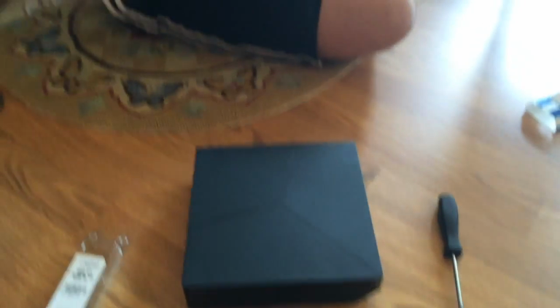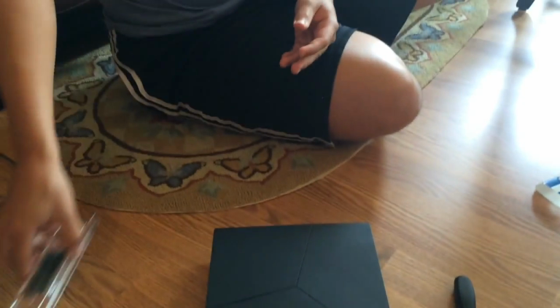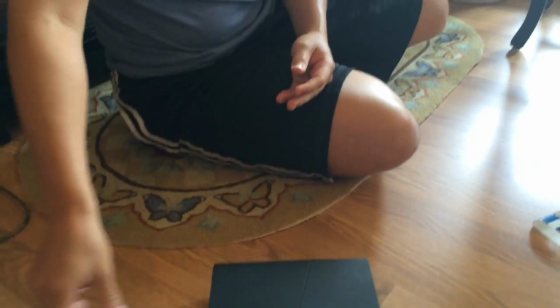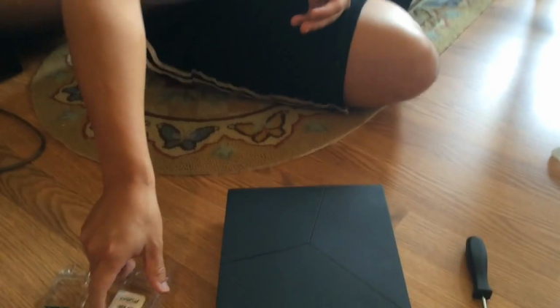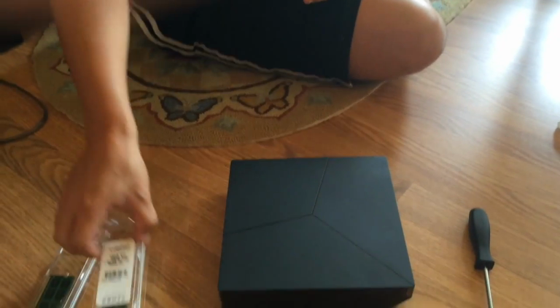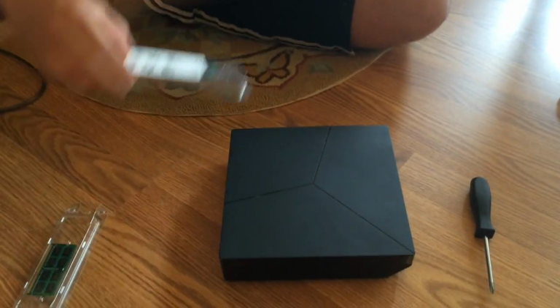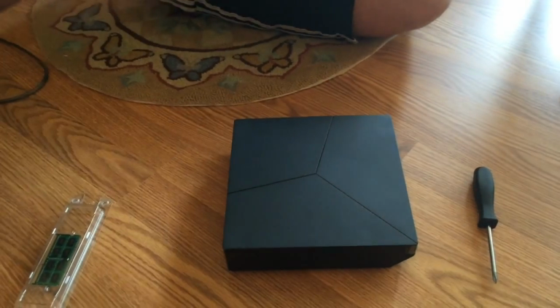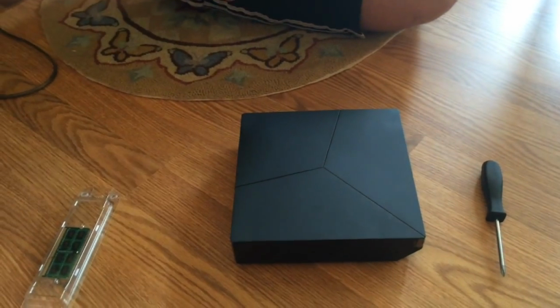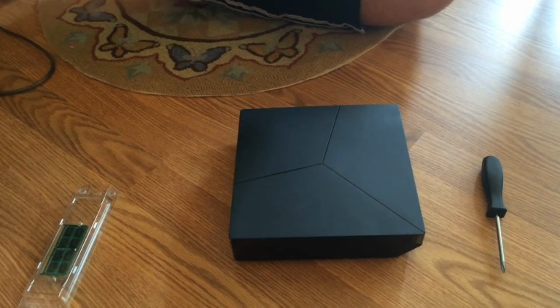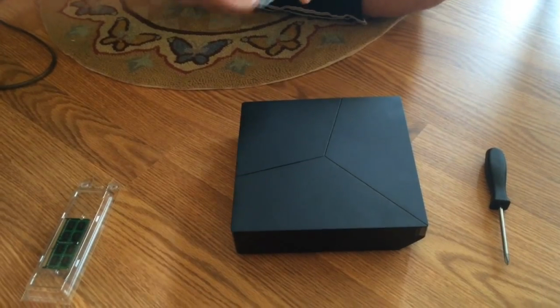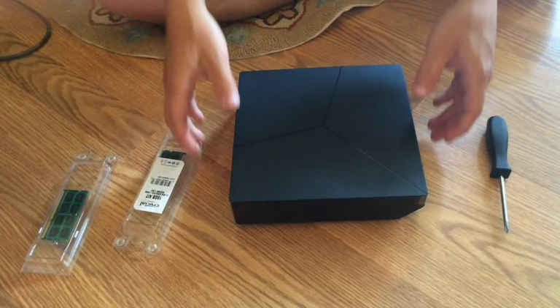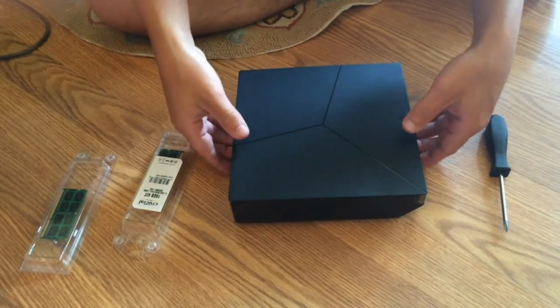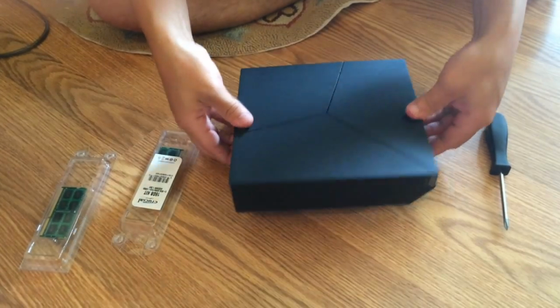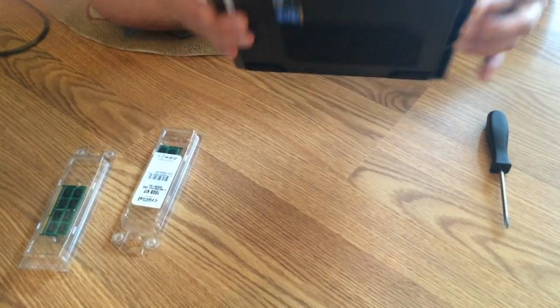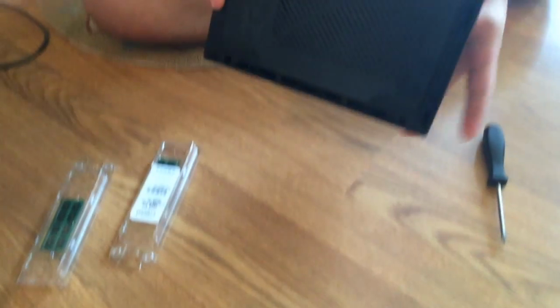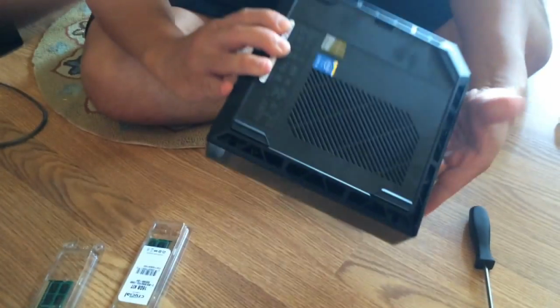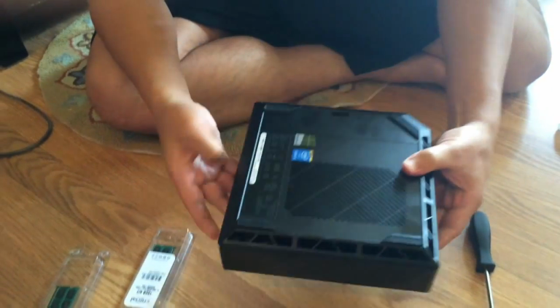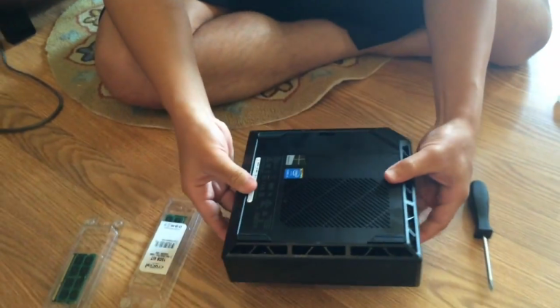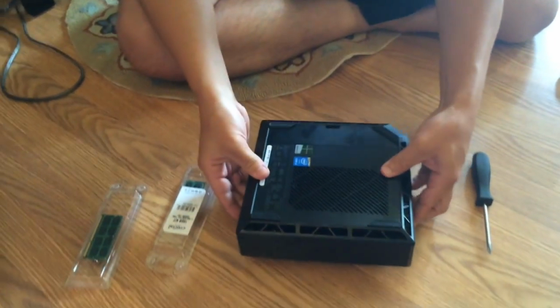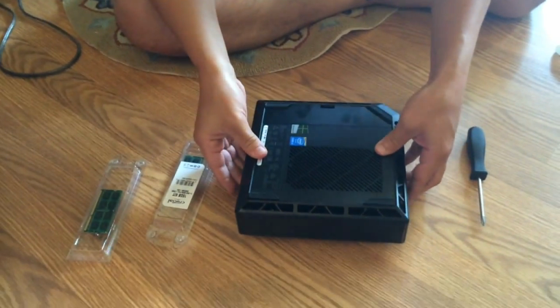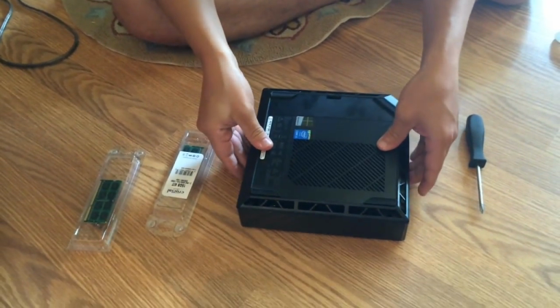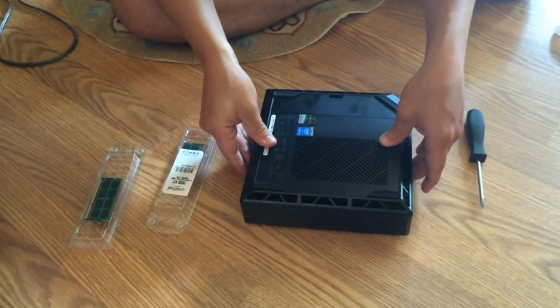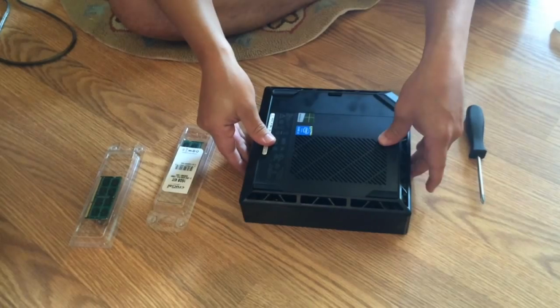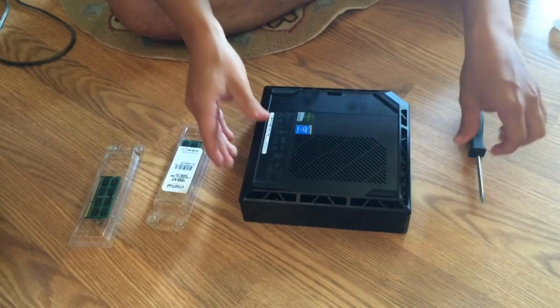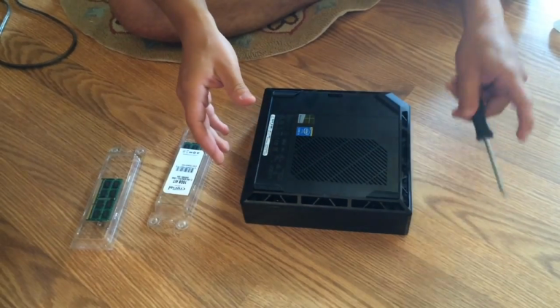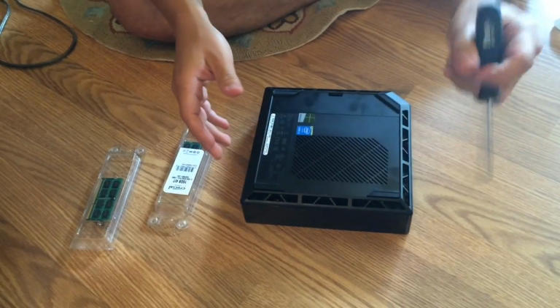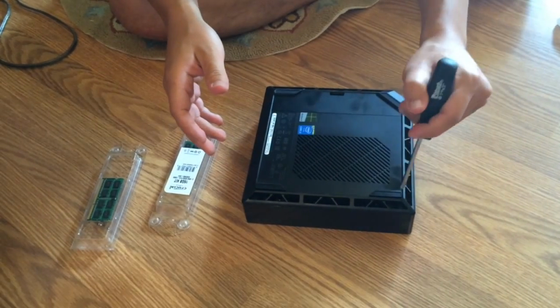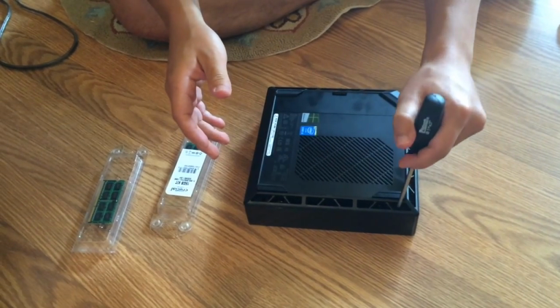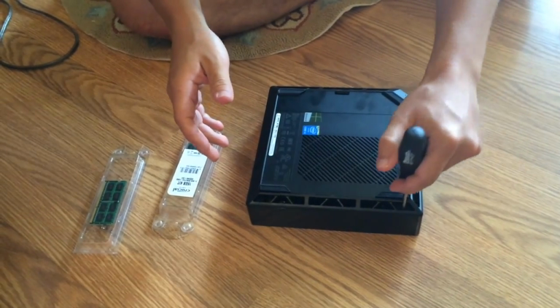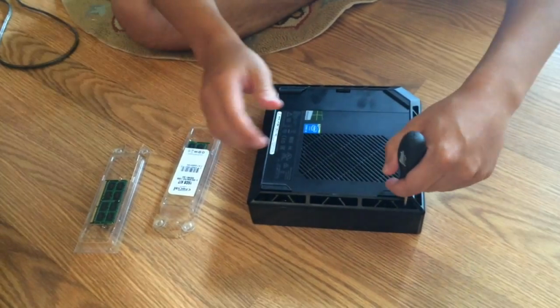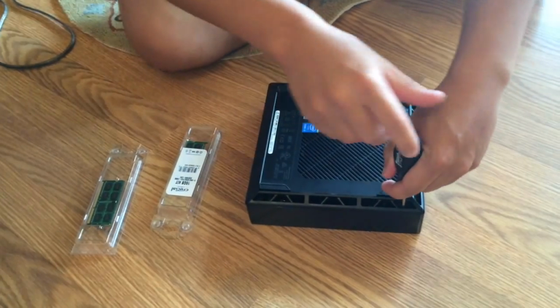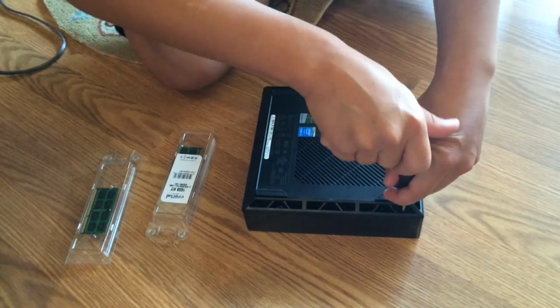Pack open our DDR3 8-gigabyte cards. Now you've got four Phillips-head screws. All you've got to do is remove them from each of the four corners.